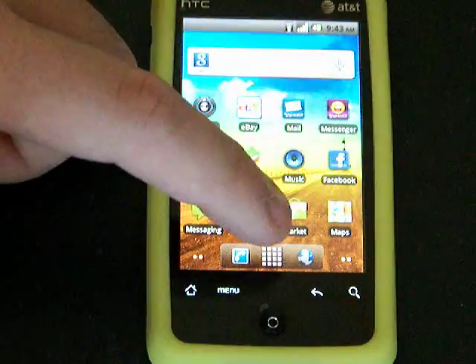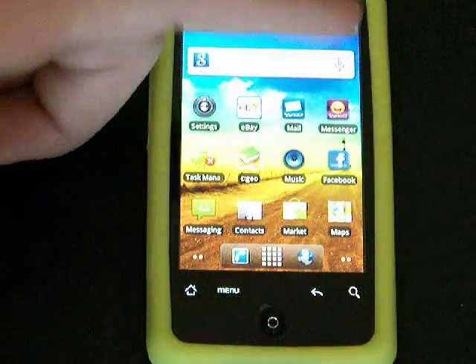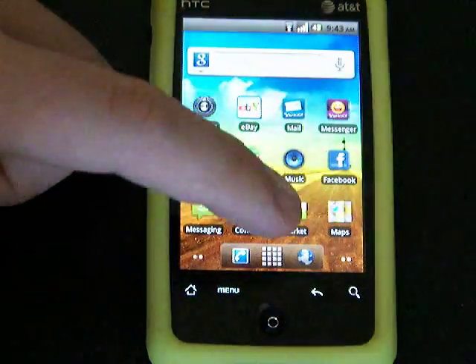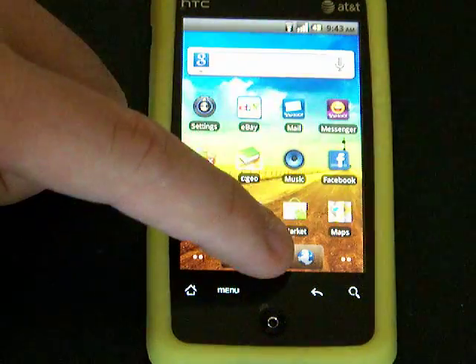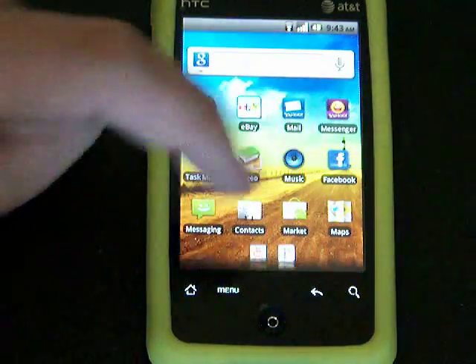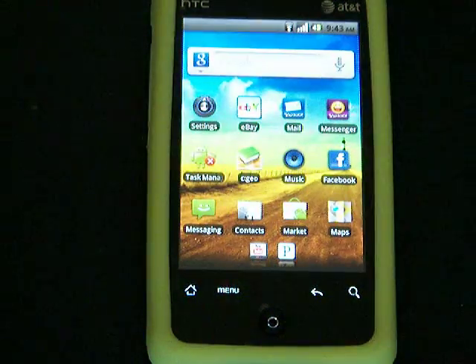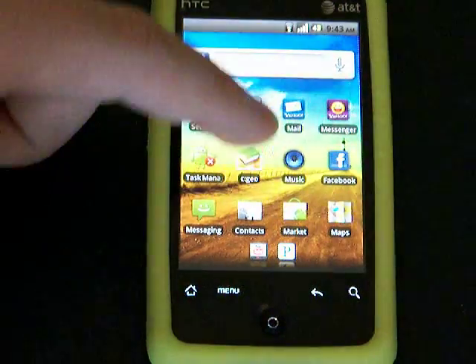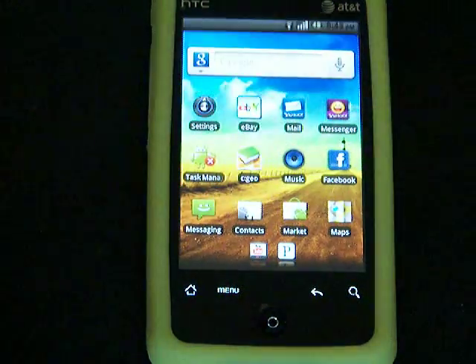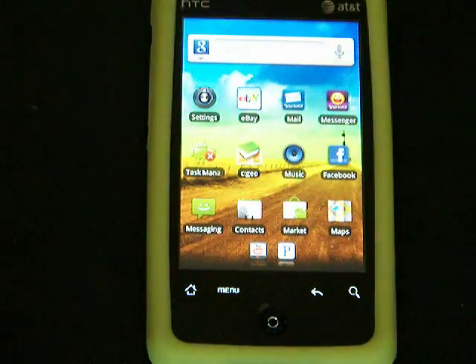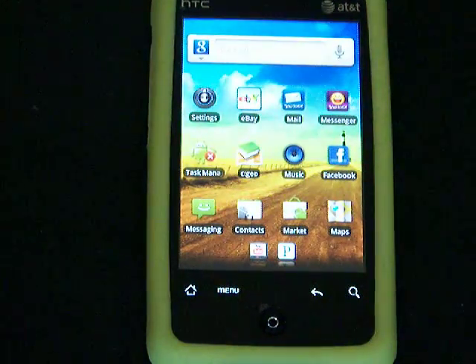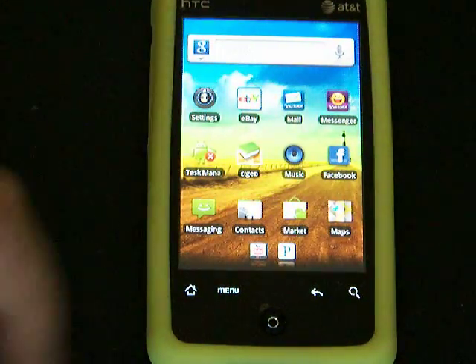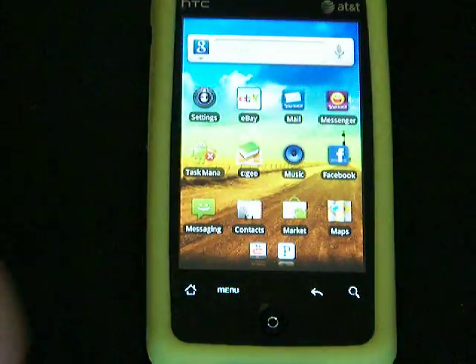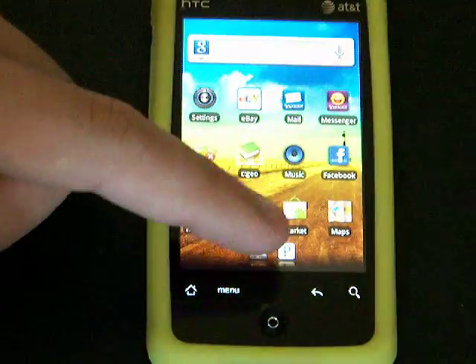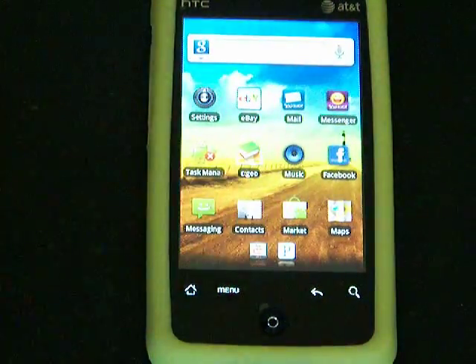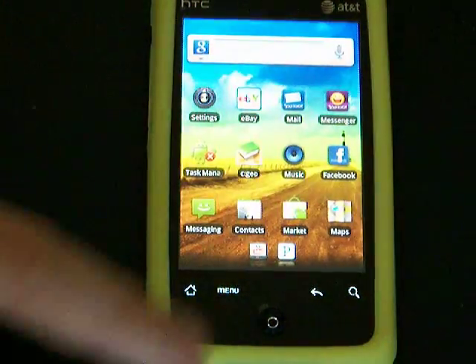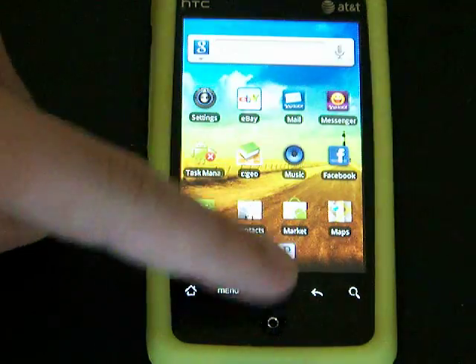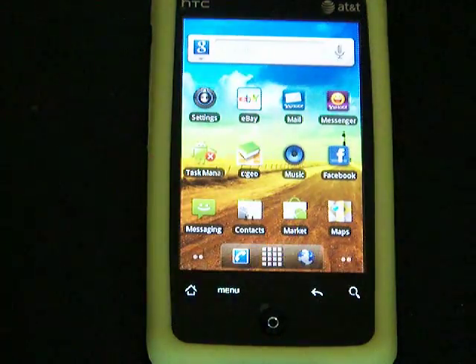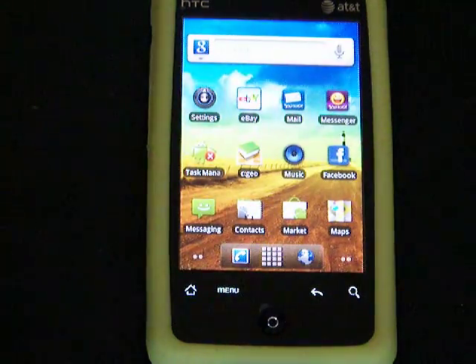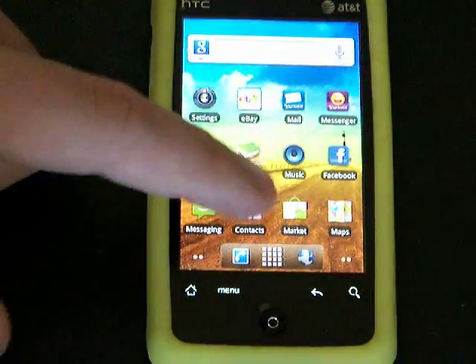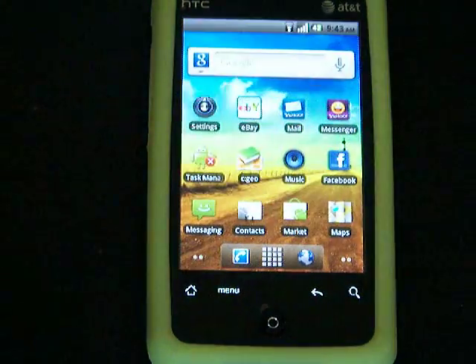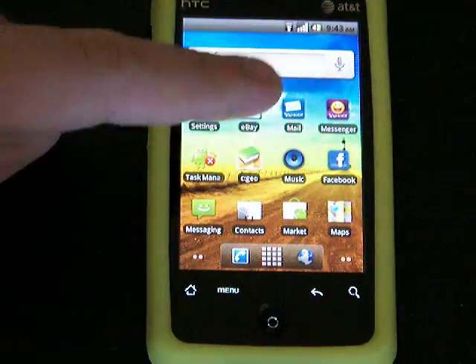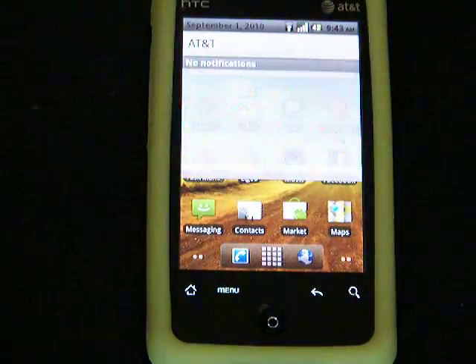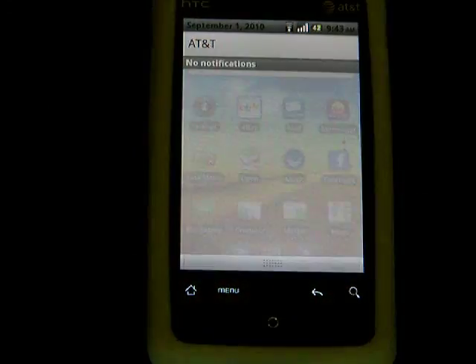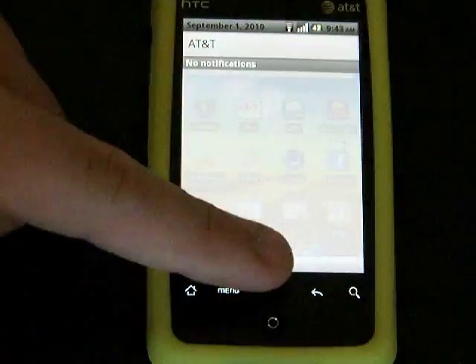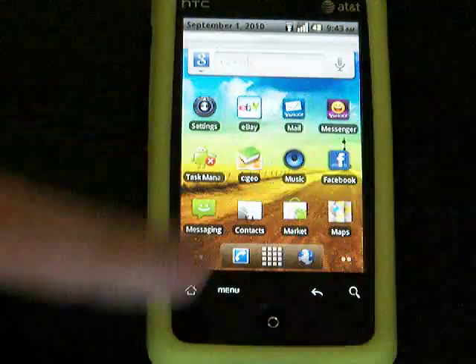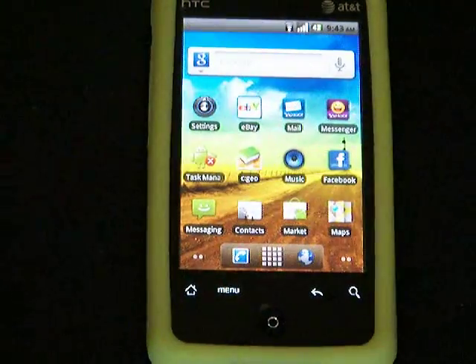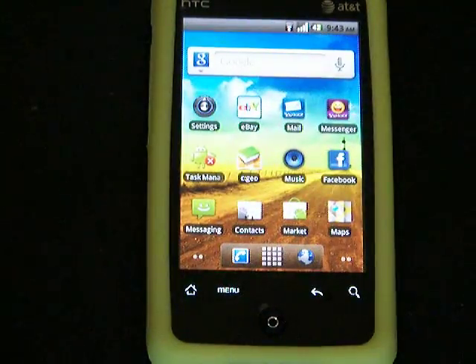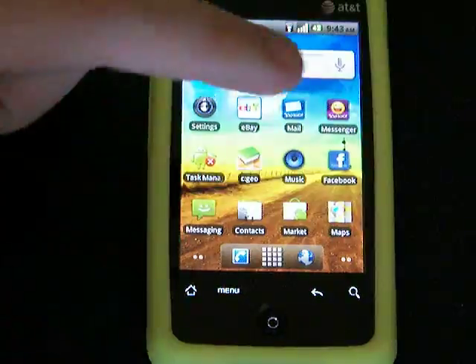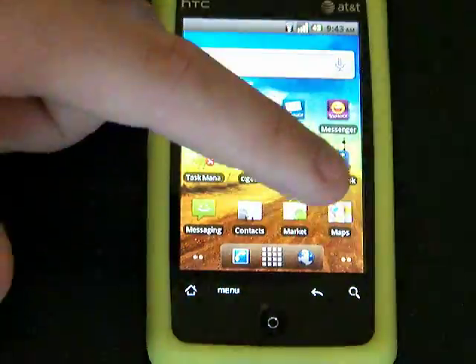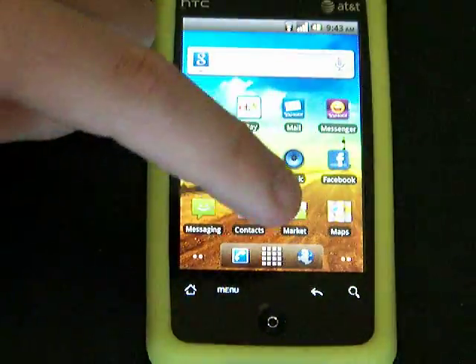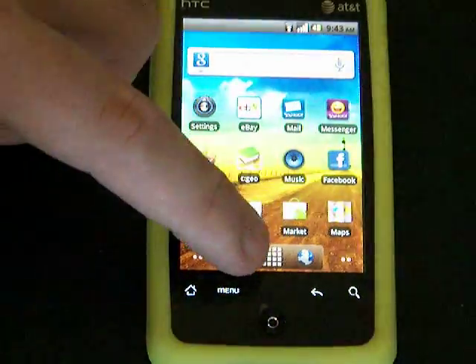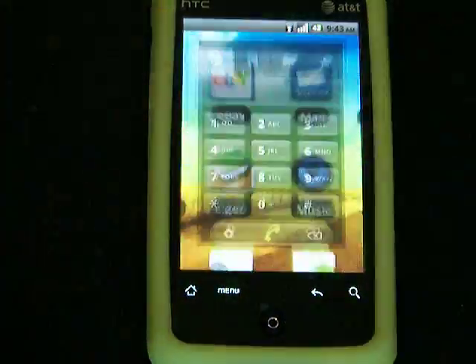It's got some neat little things. You can hide the status bar, bring up a little dock, flip it away, and swipe all the way down for your notifications.